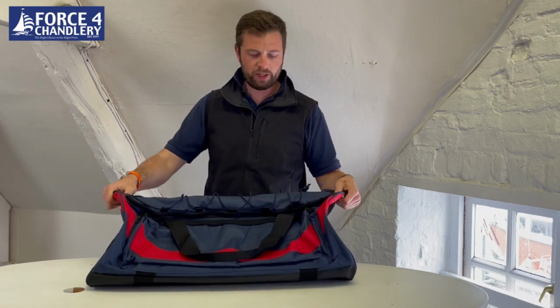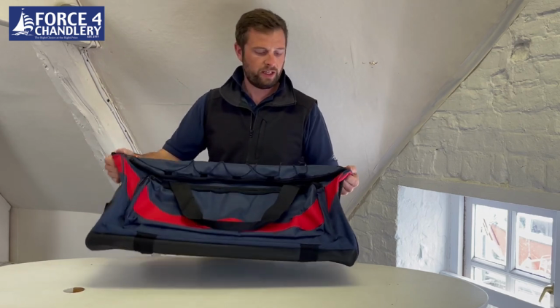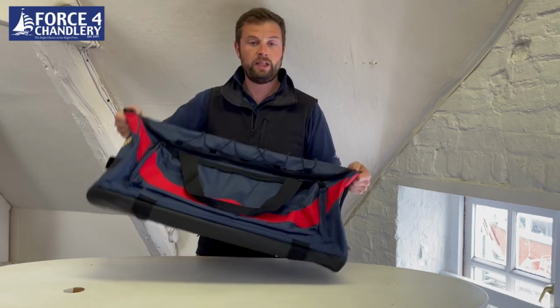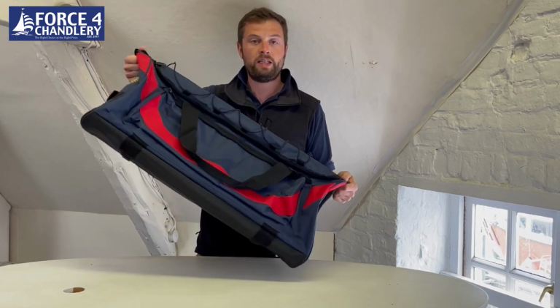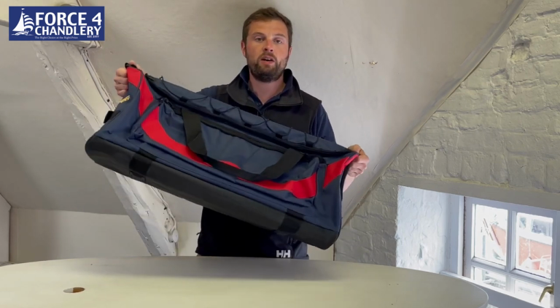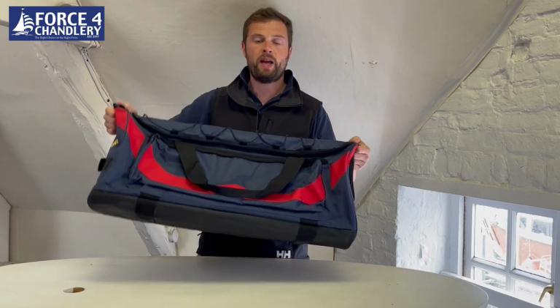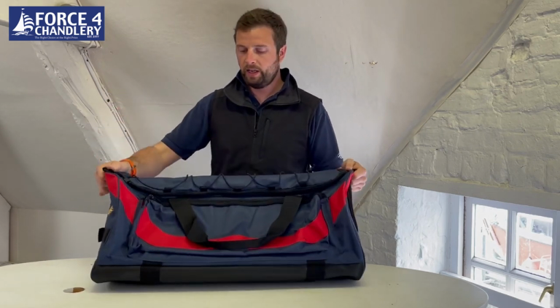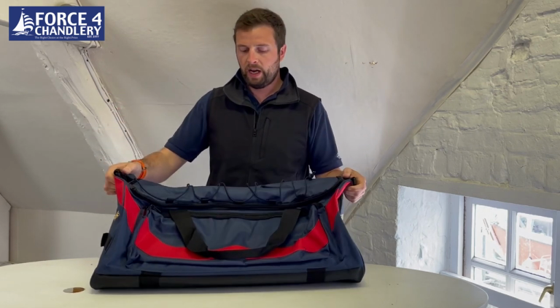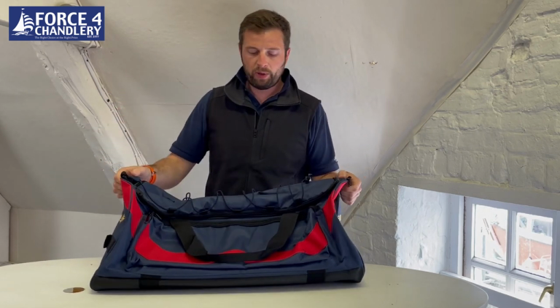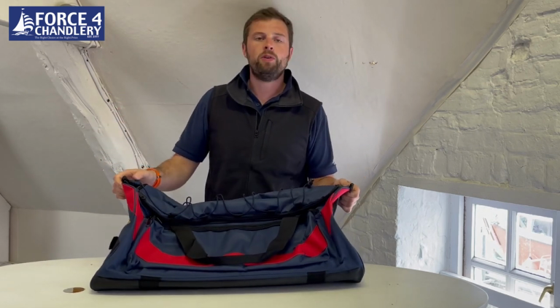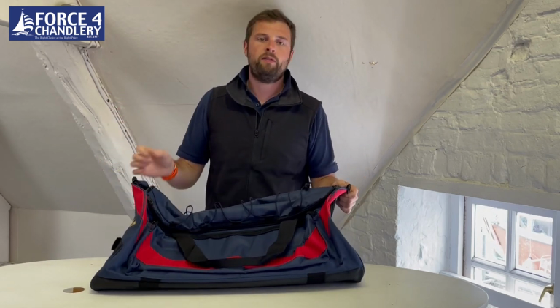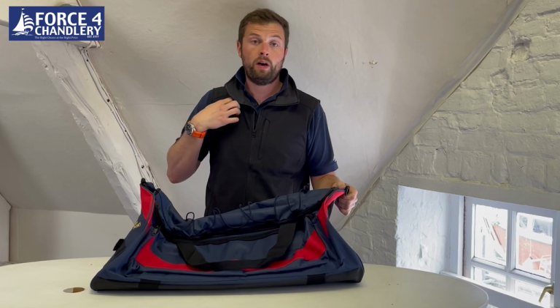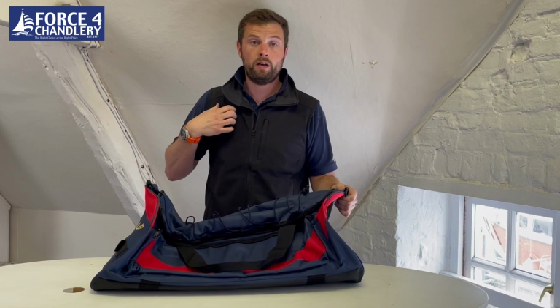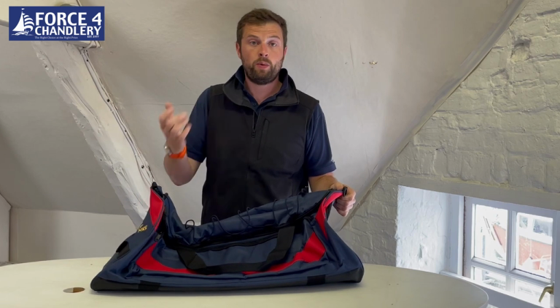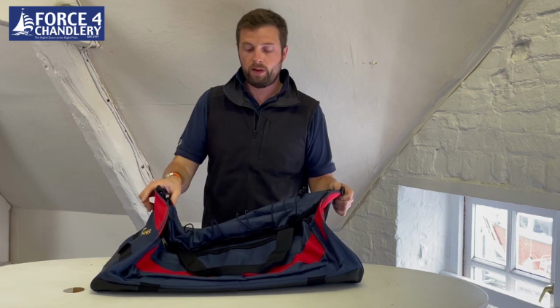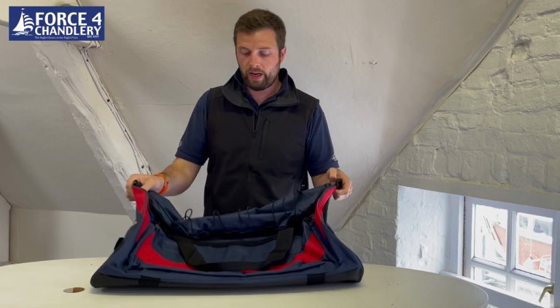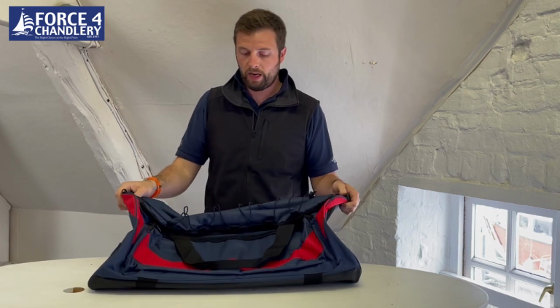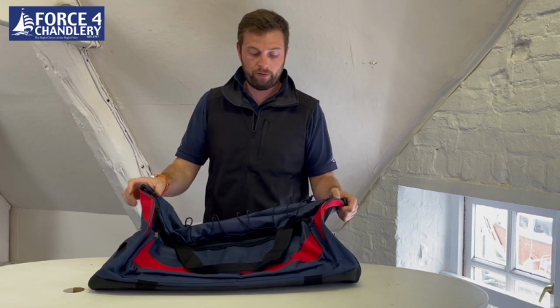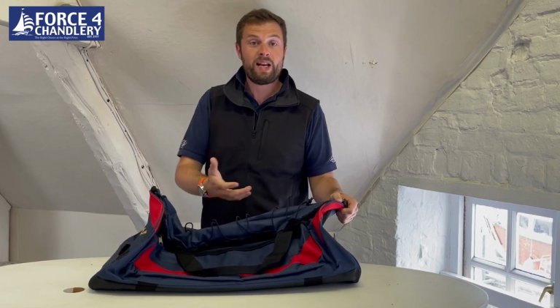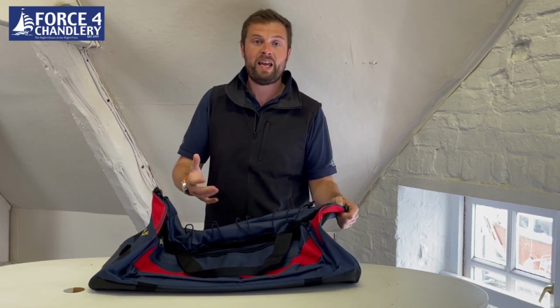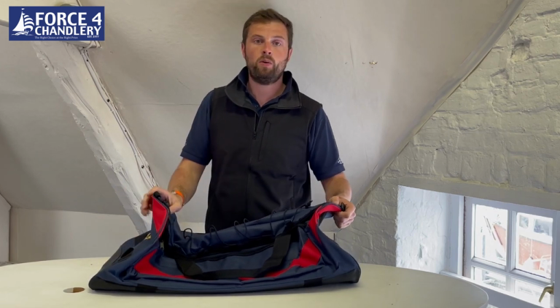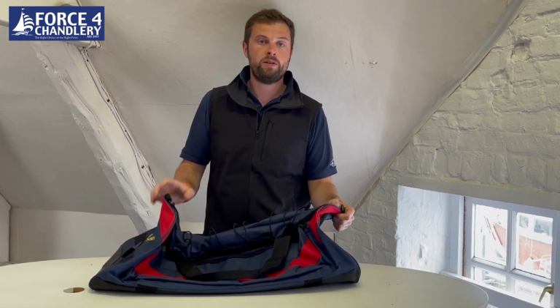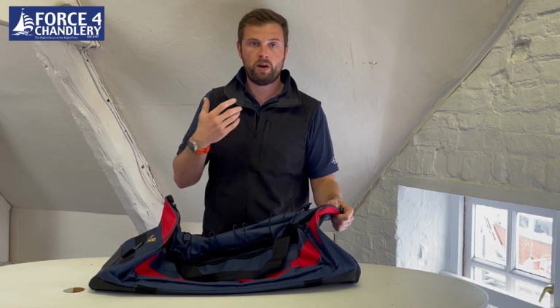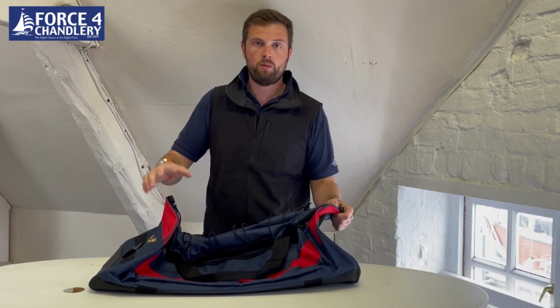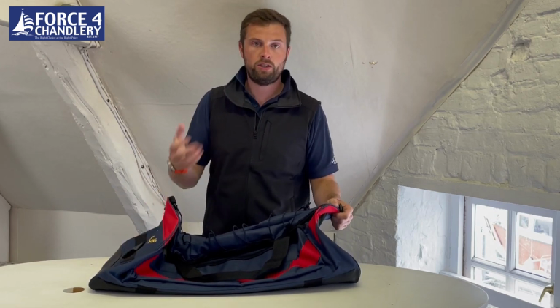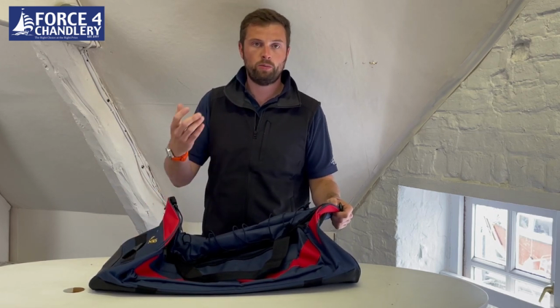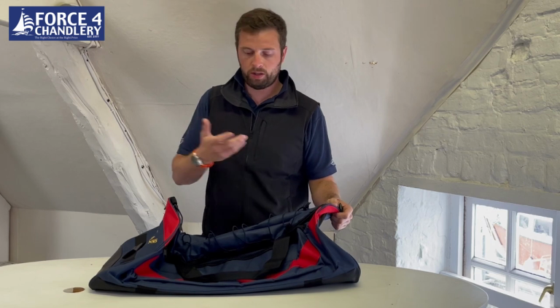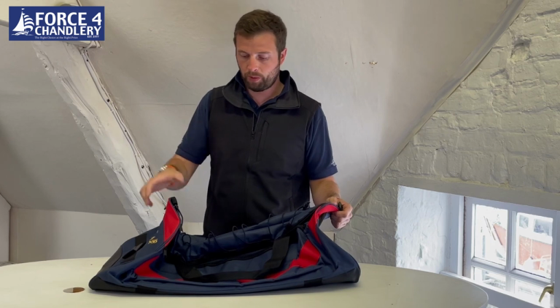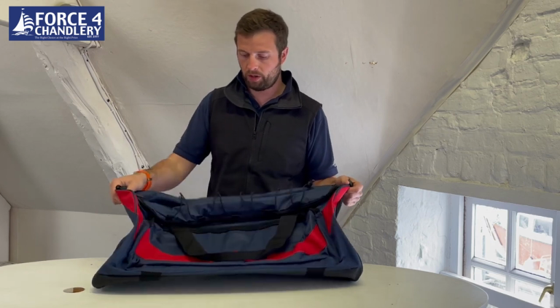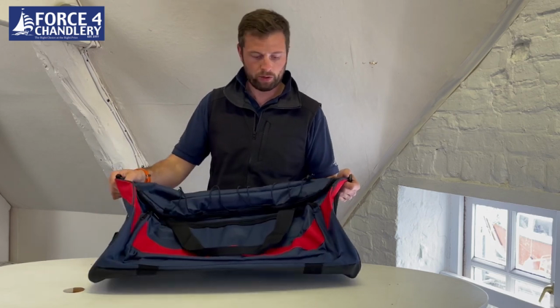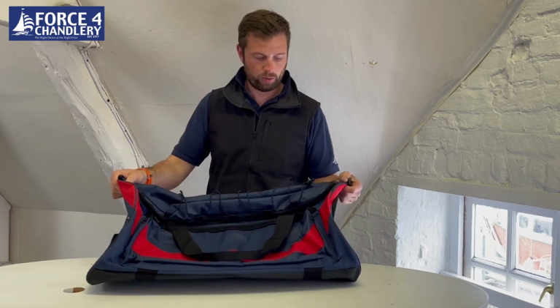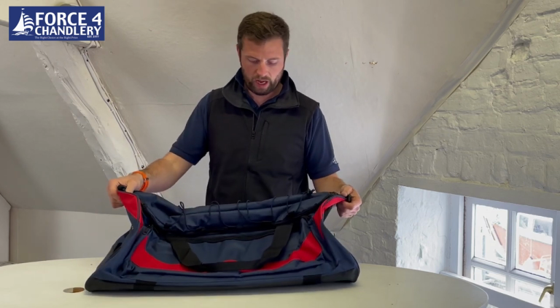Firstly, it's a decent size bag. Plenty of room for at least a weekend away of sailing kit, or if you're just going away with normal clothes you've probably got a good week's worth here.